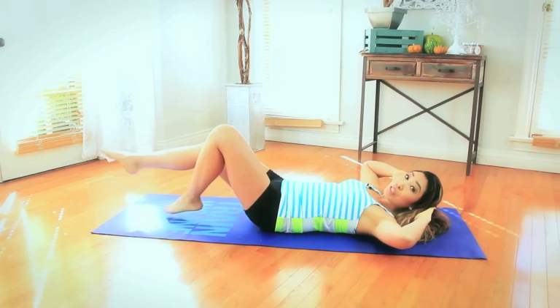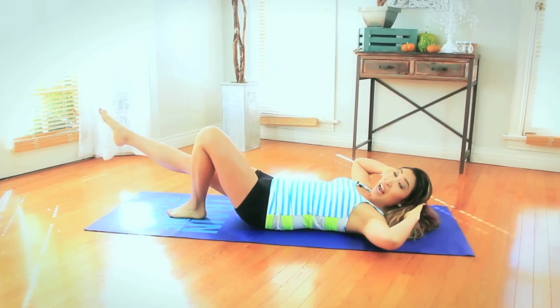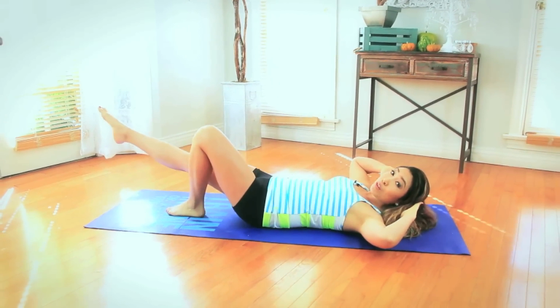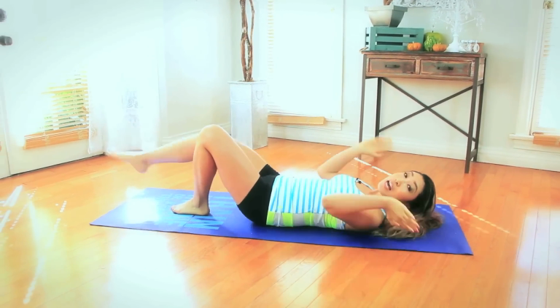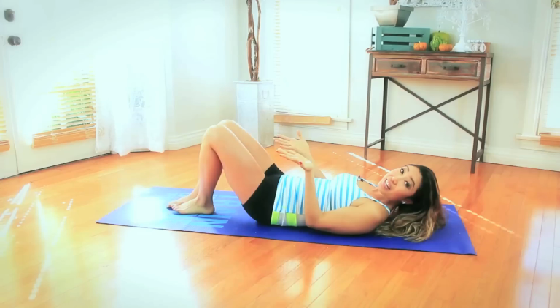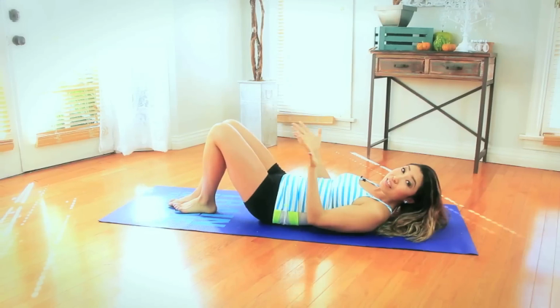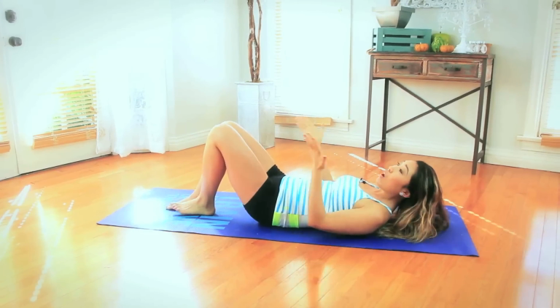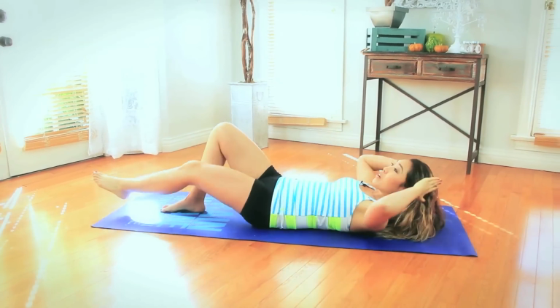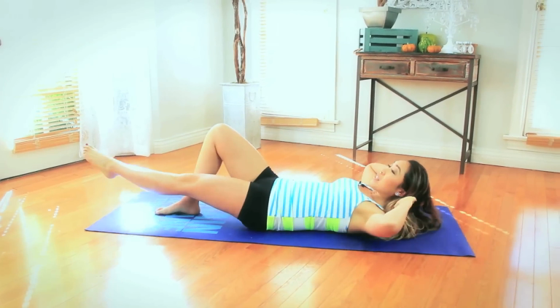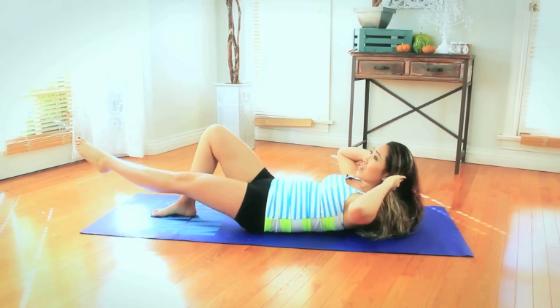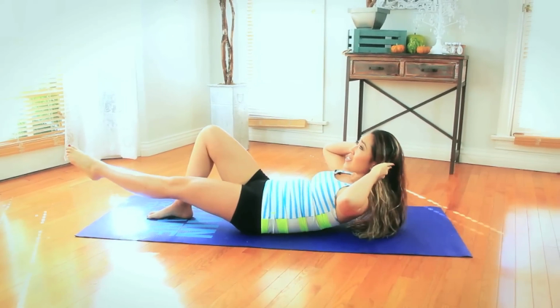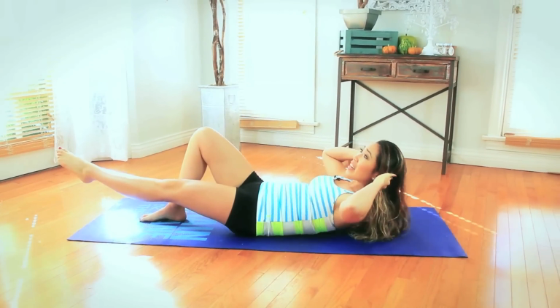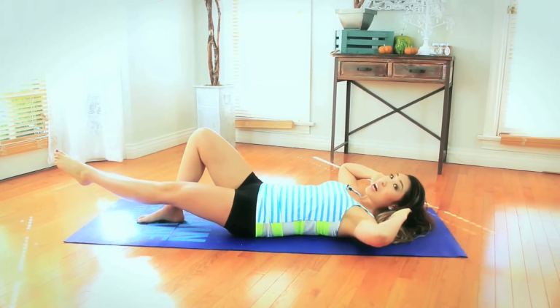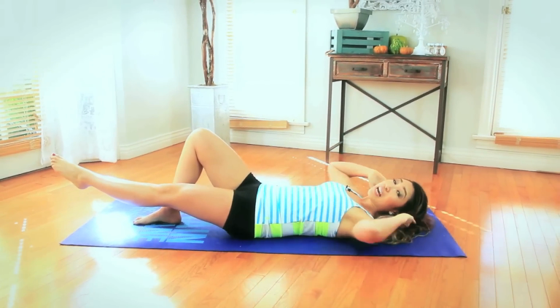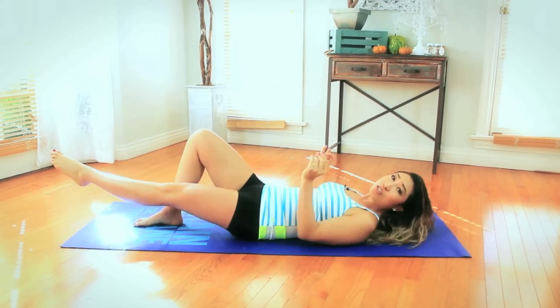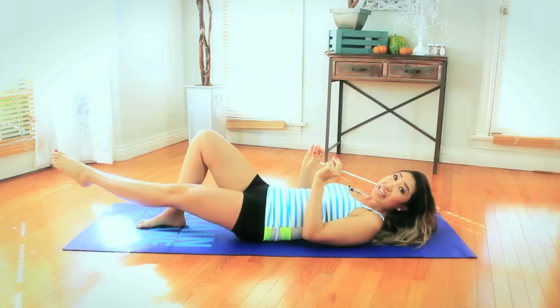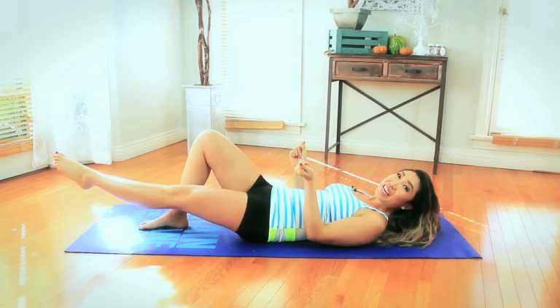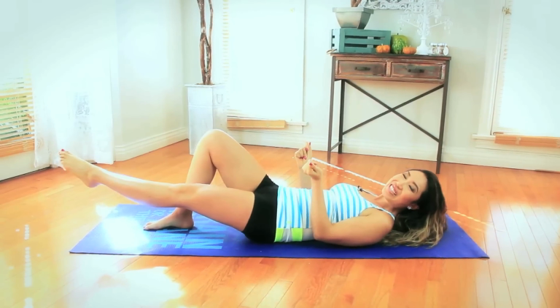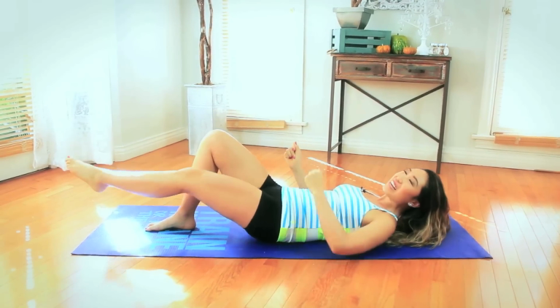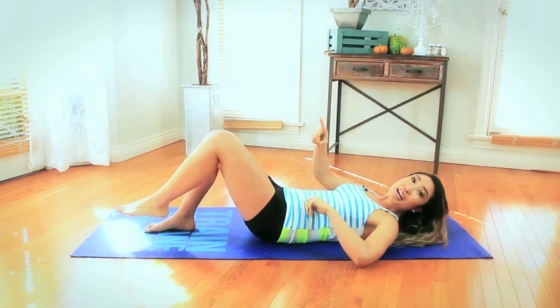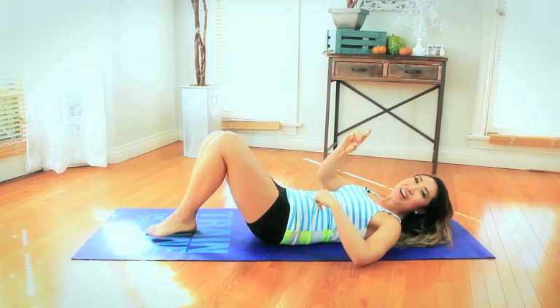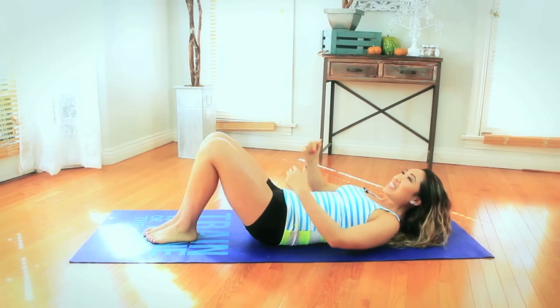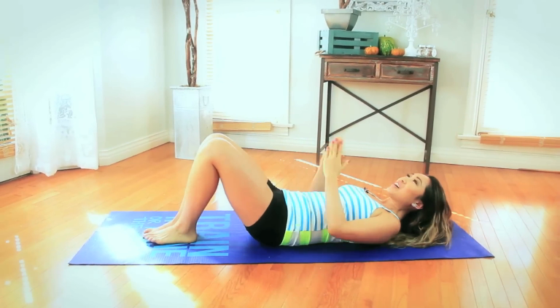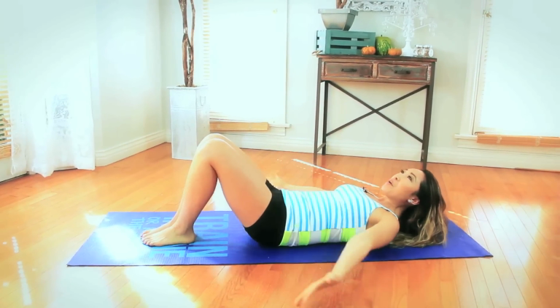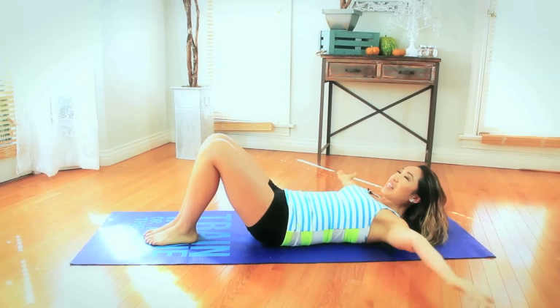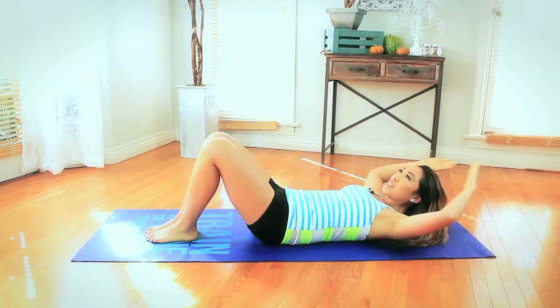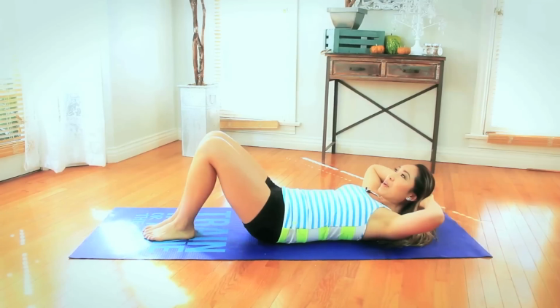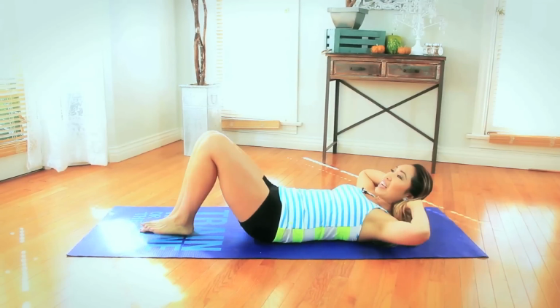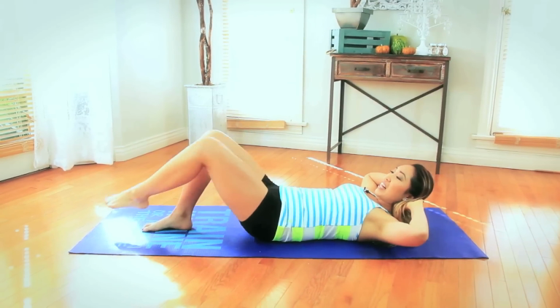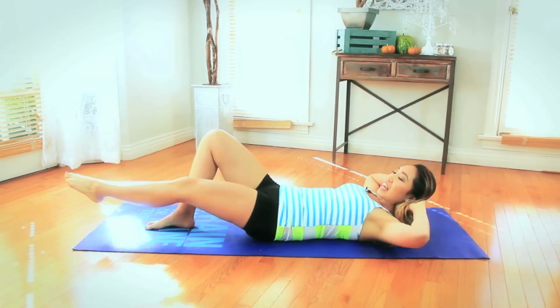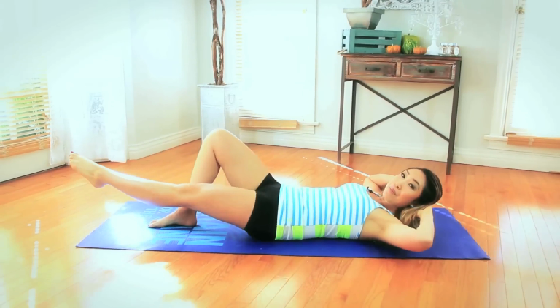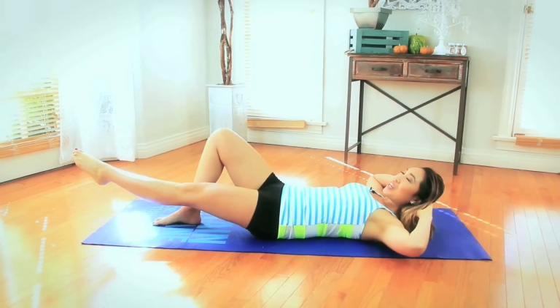Then we switch halfway through the song. Beginners, if this is too hard for you, simply go as high as you can and then come back down — just into a single leg crunch. All right guys, here we go, let's get started. Bring the hands right behind, lifting that leg, point the toe.